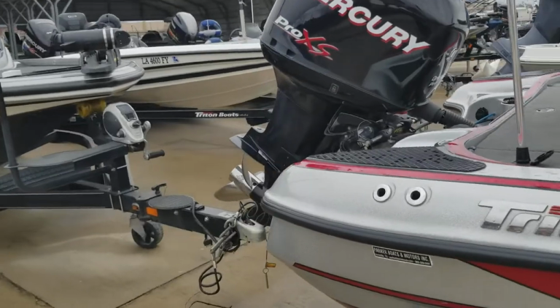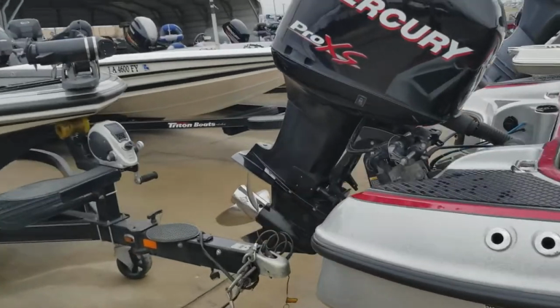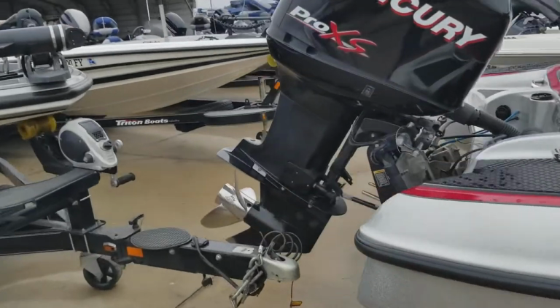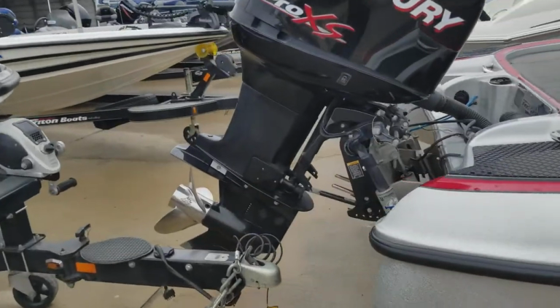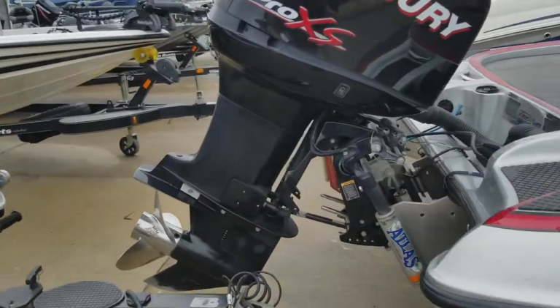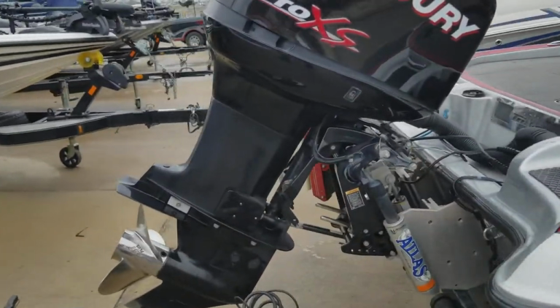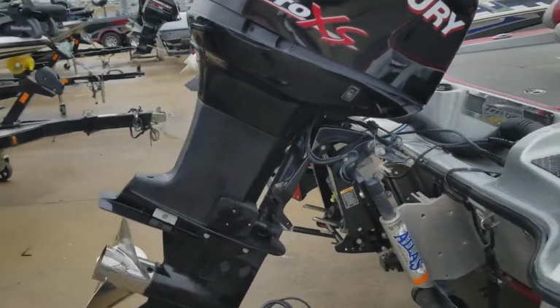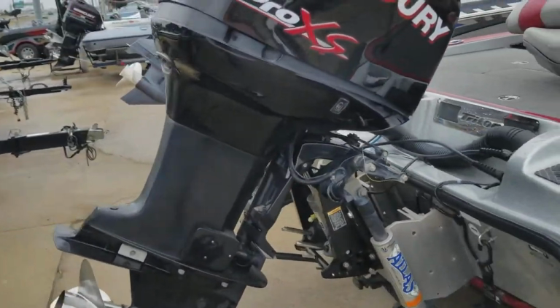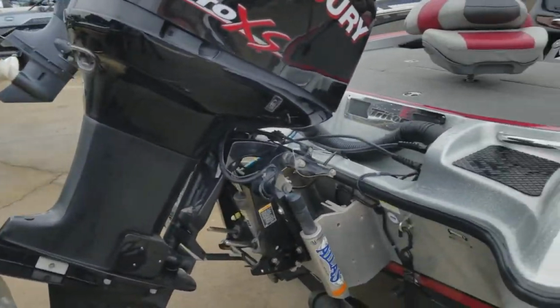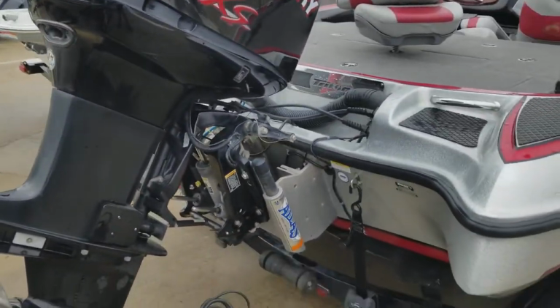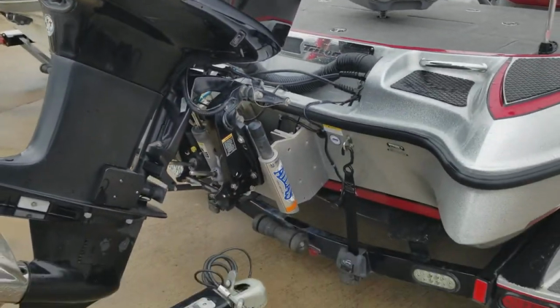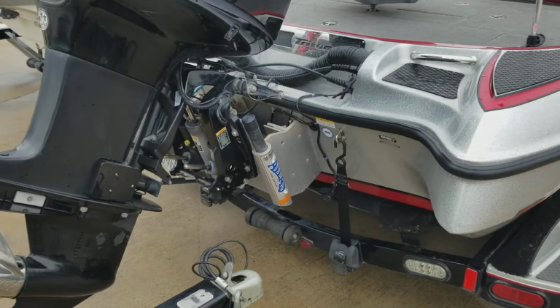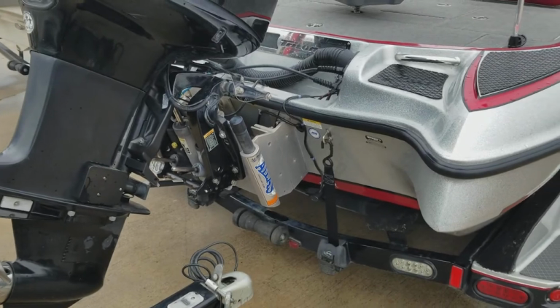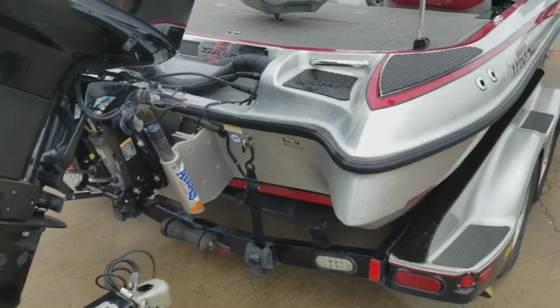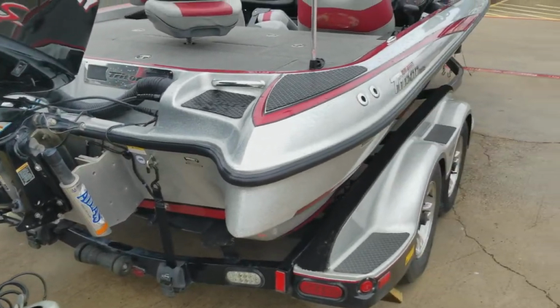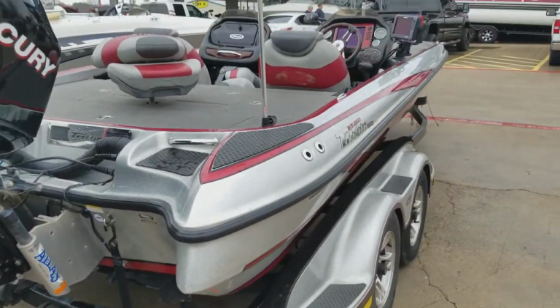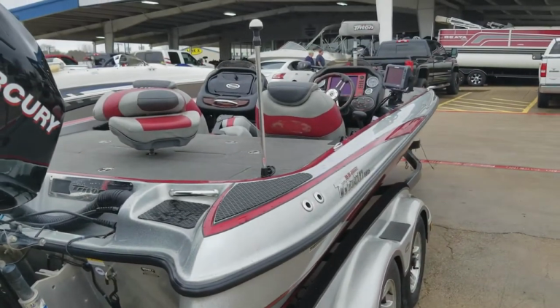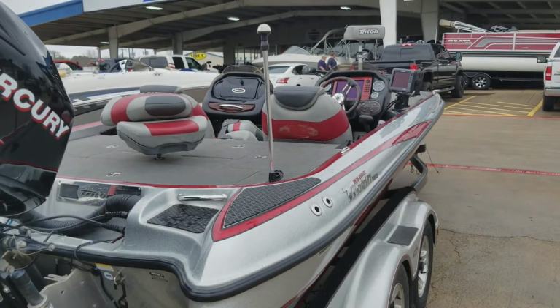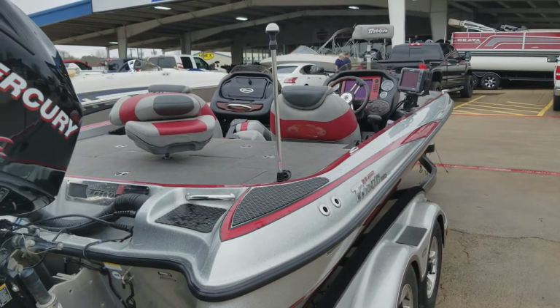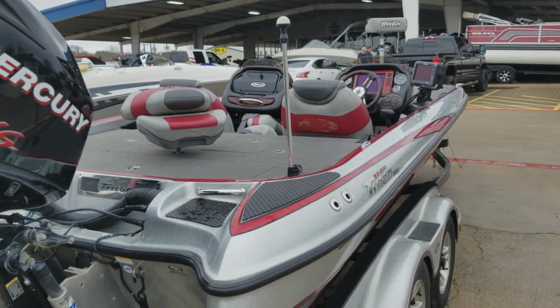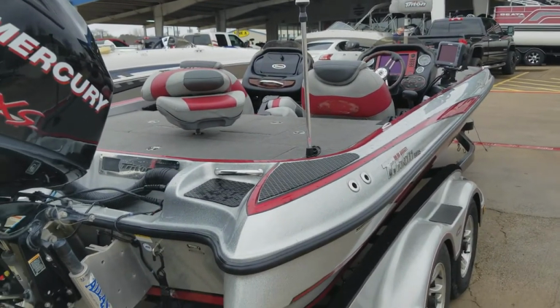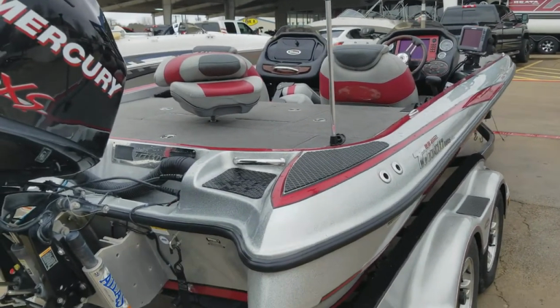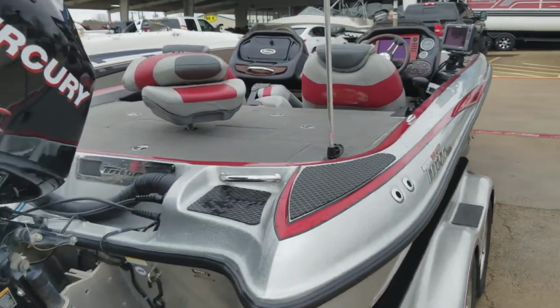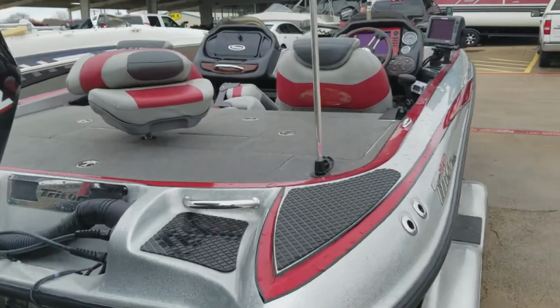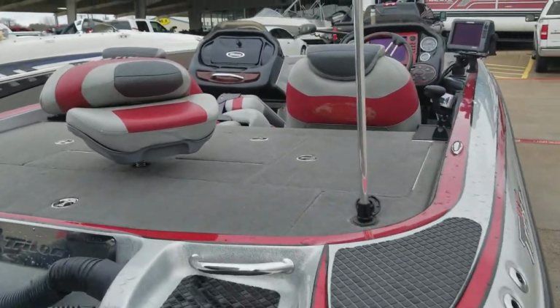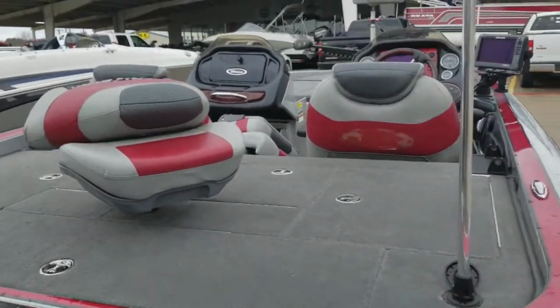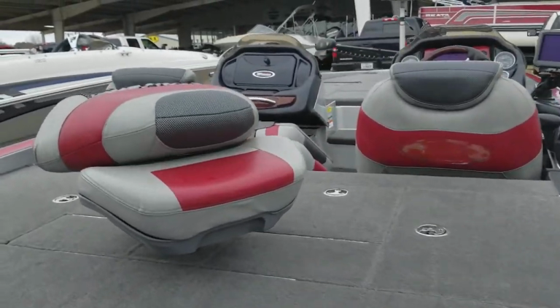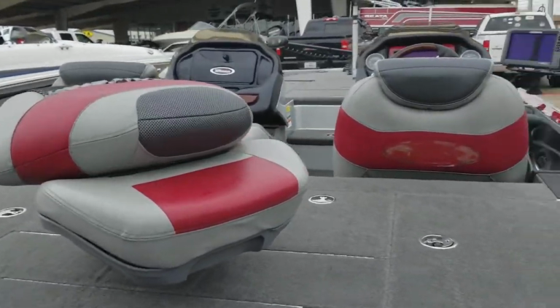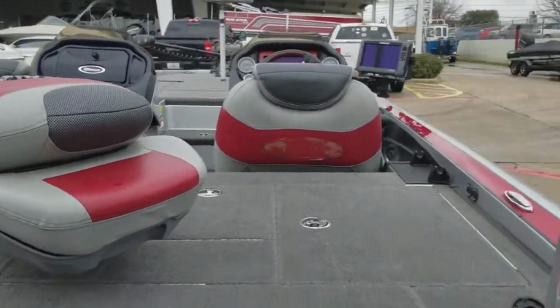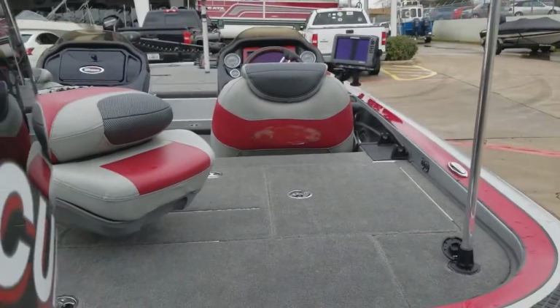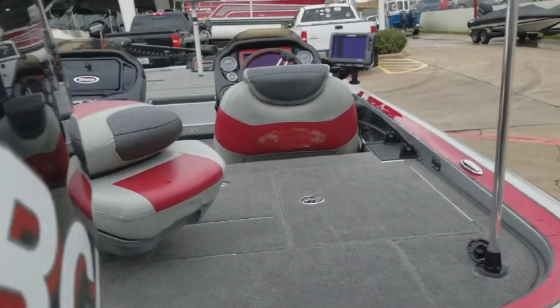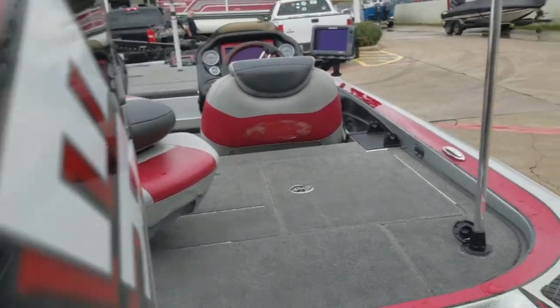This is a high performance hull with an Atlas hydraulic jack plate. This is a 250 Mercury Pro XS.